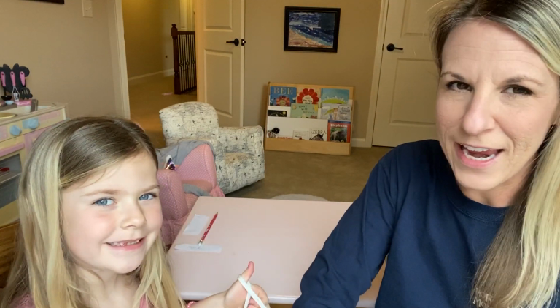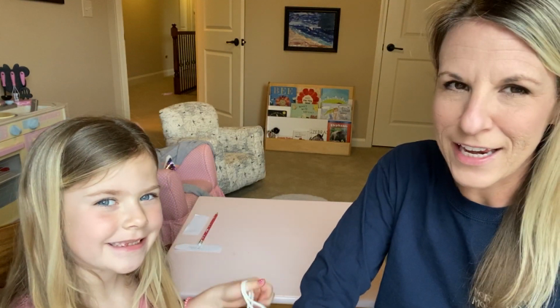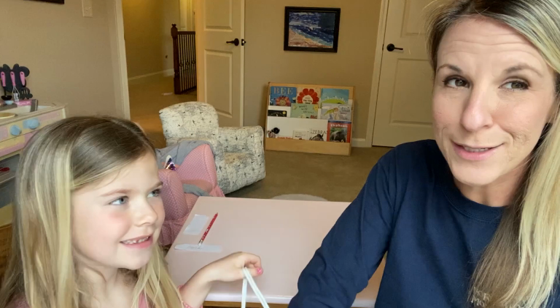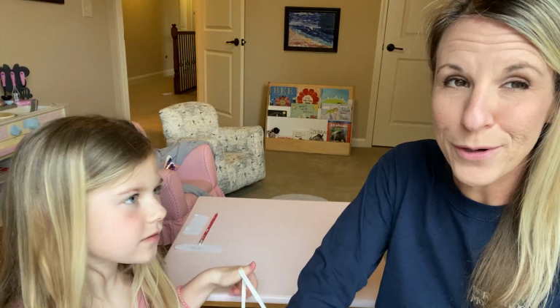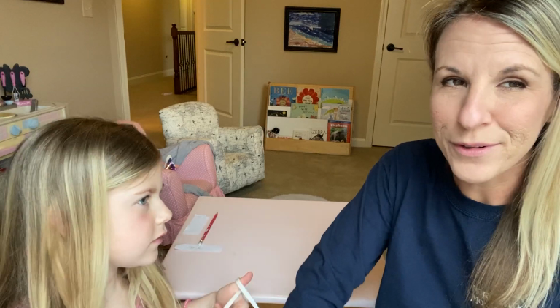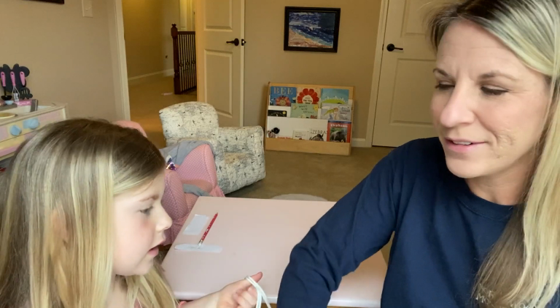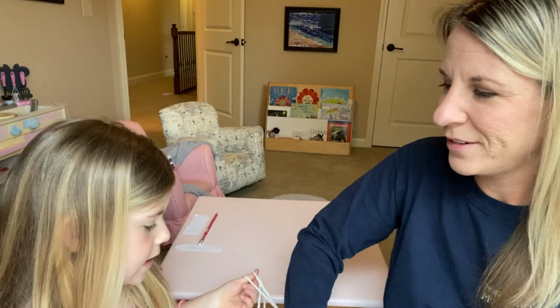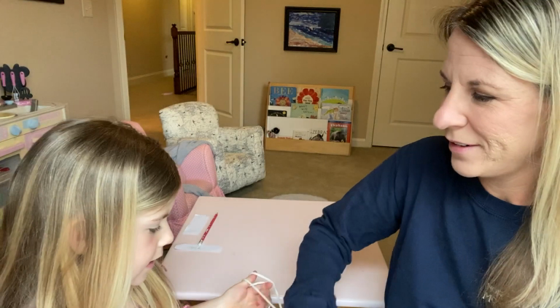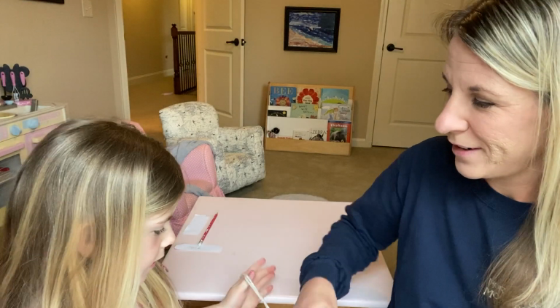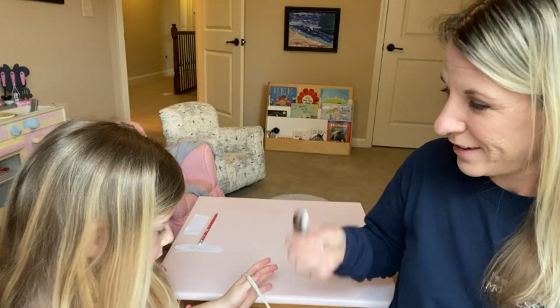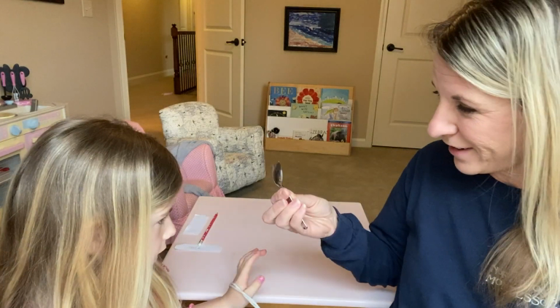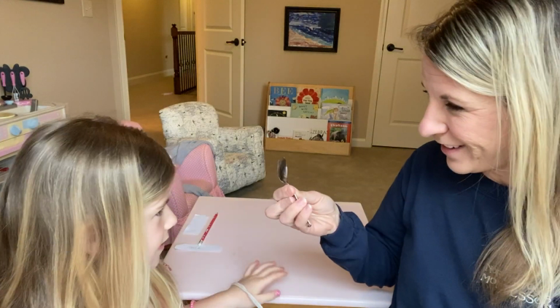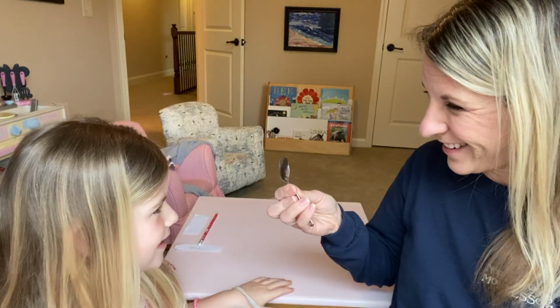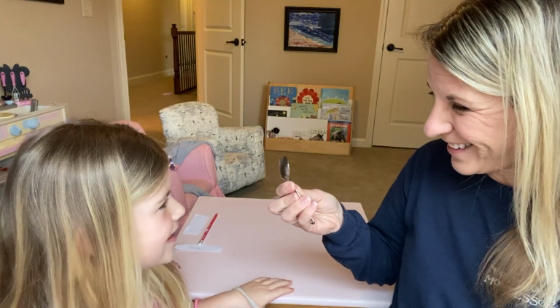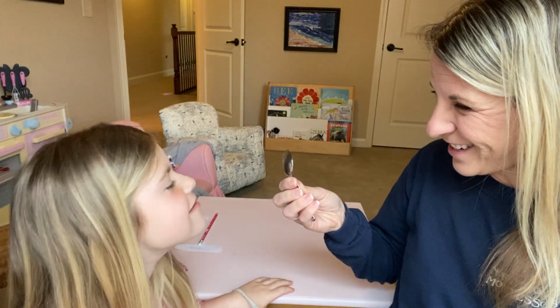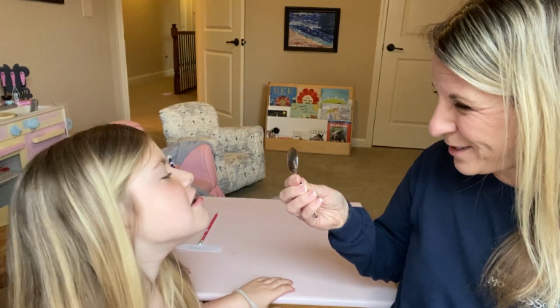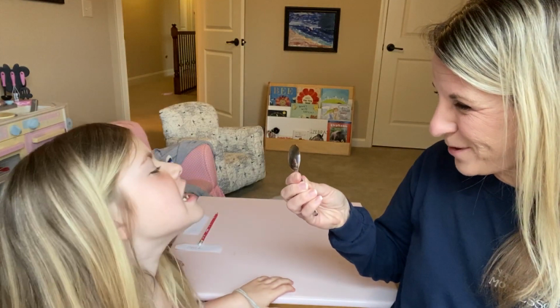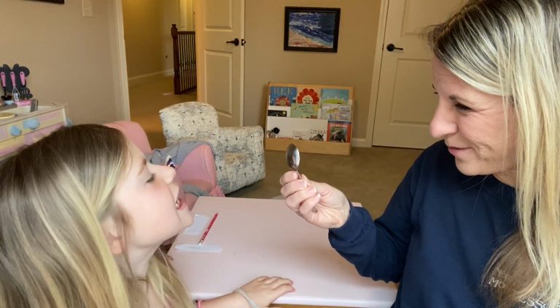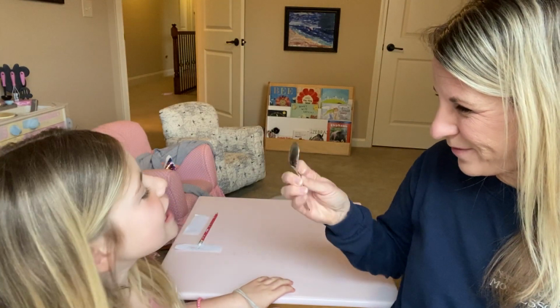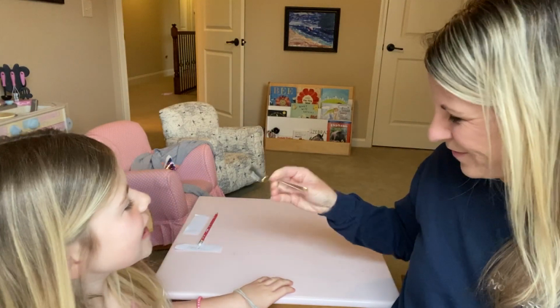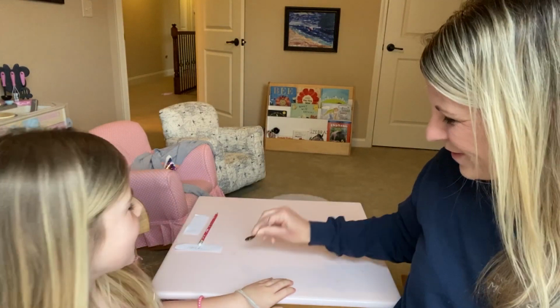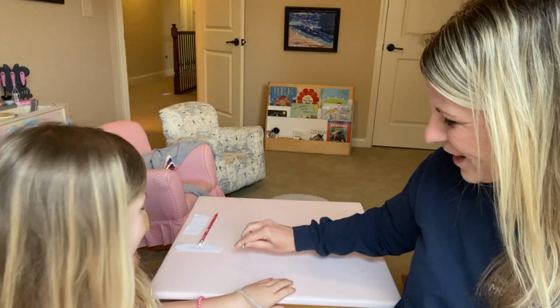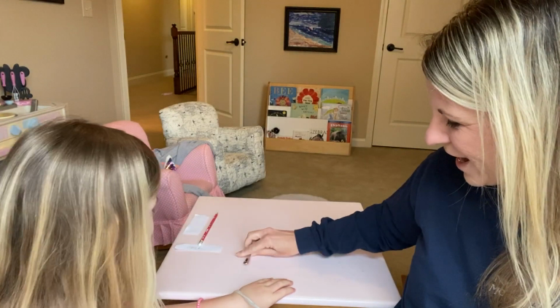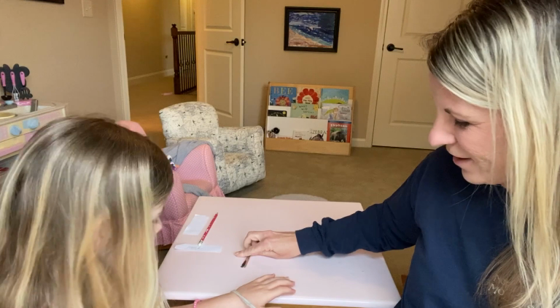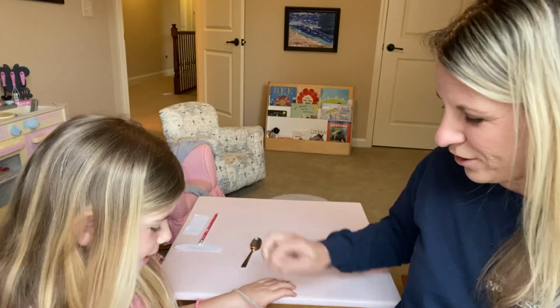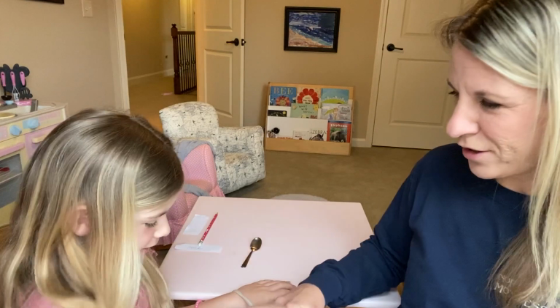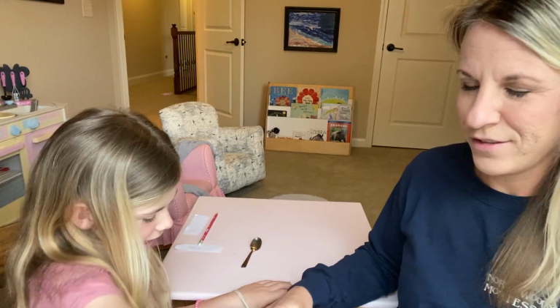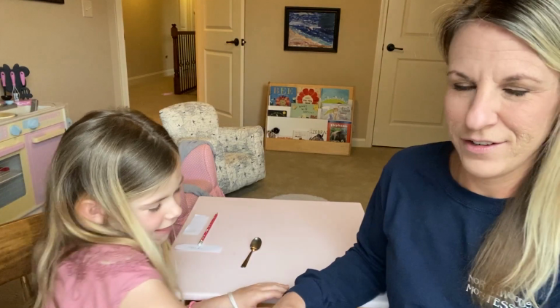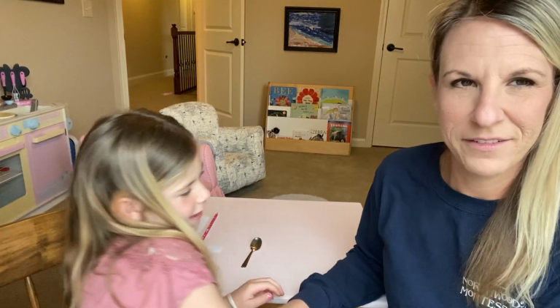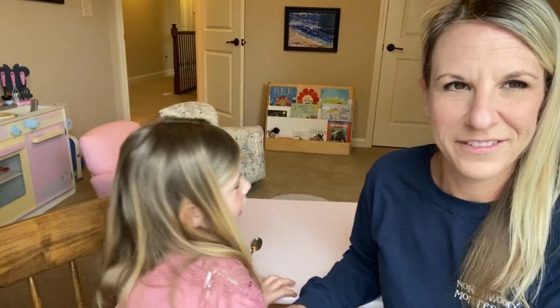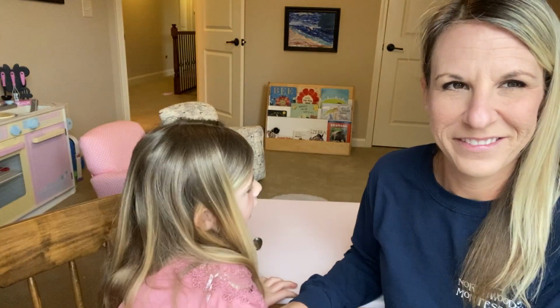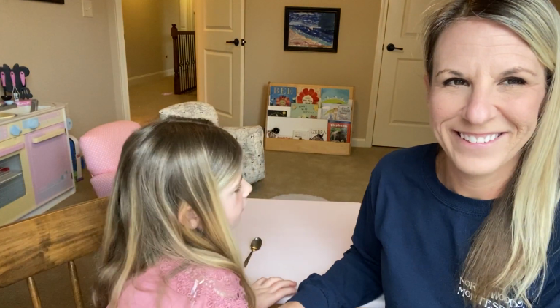Let's see — I think I feel a spoon. It's a spoon! It's a spoon. Okay, your turn.